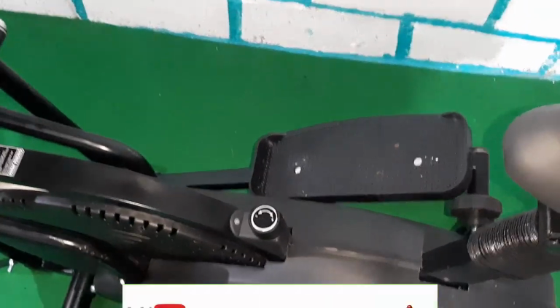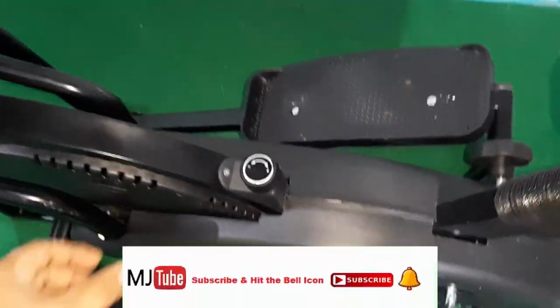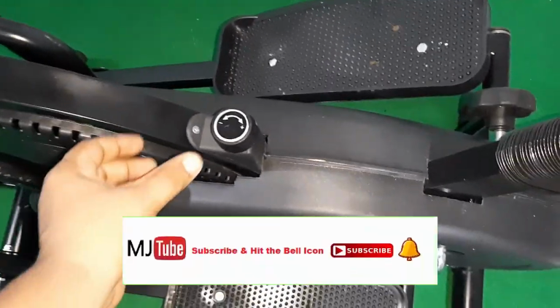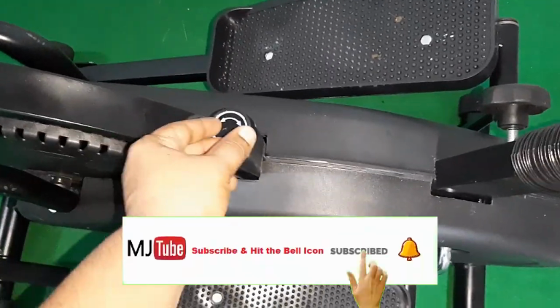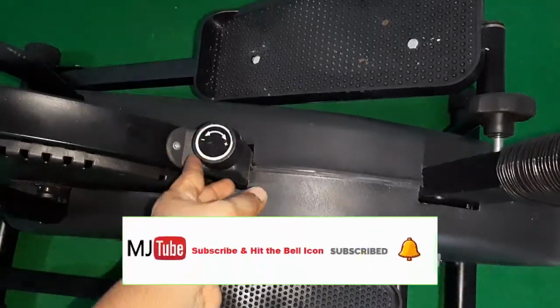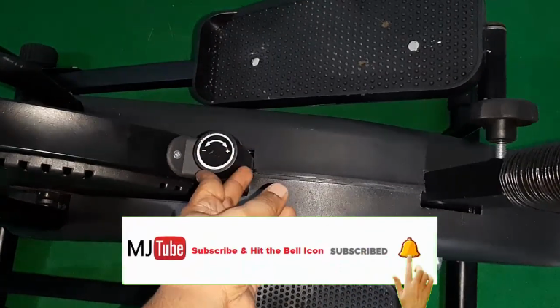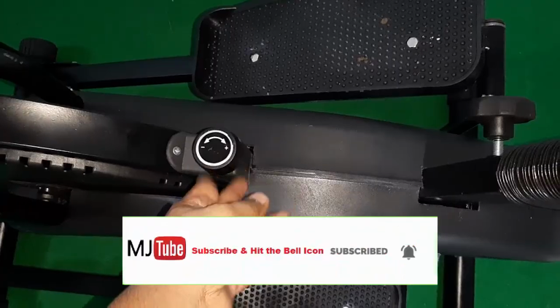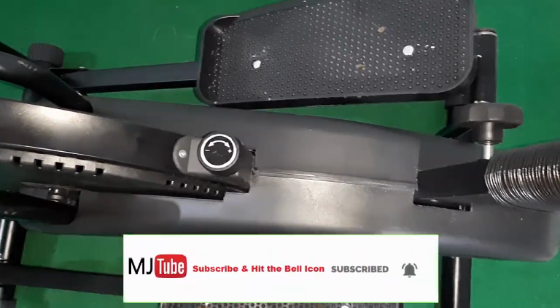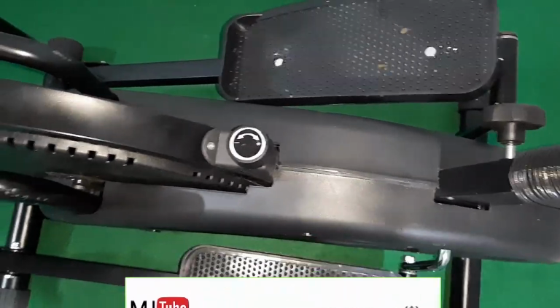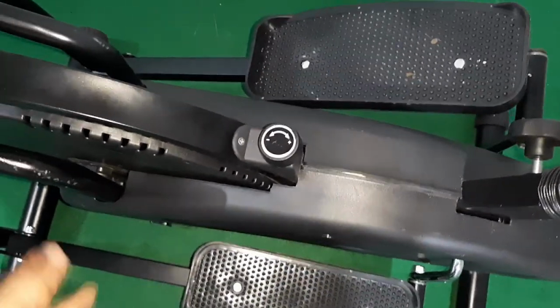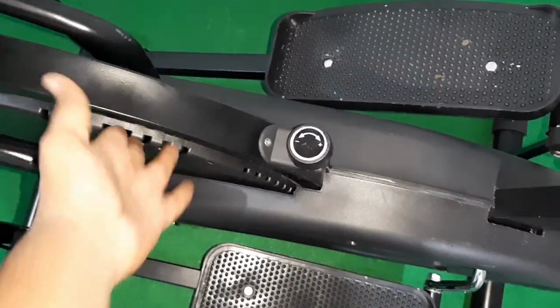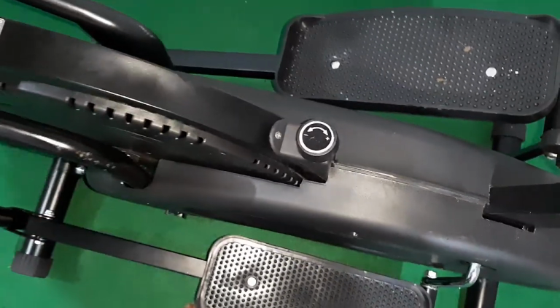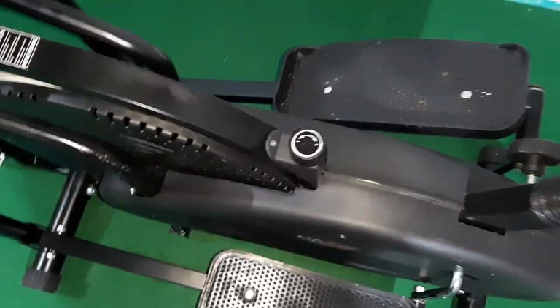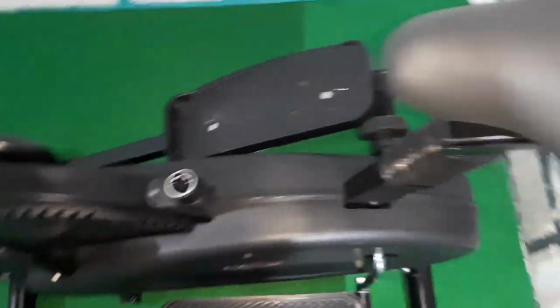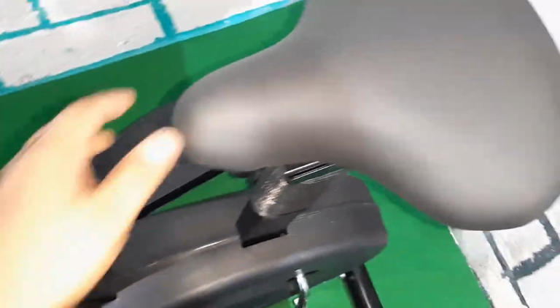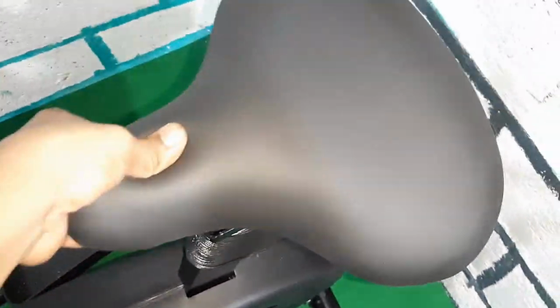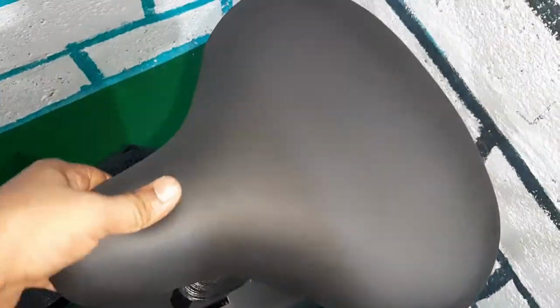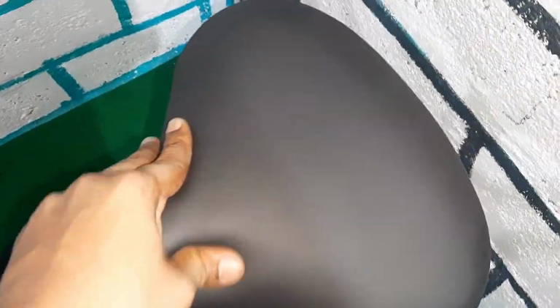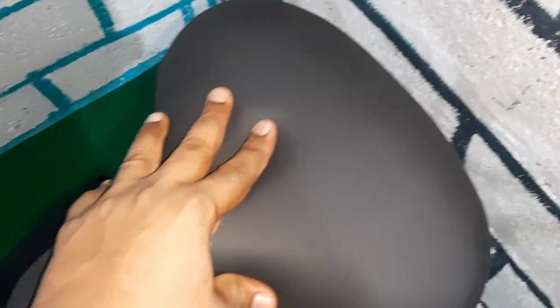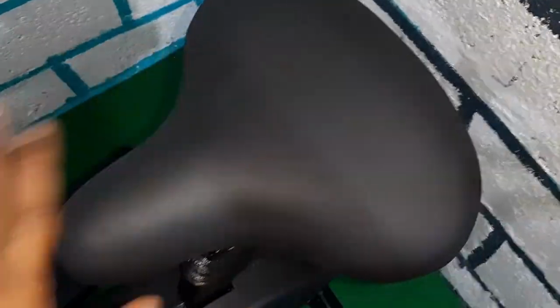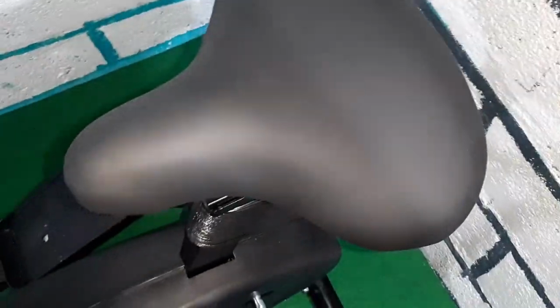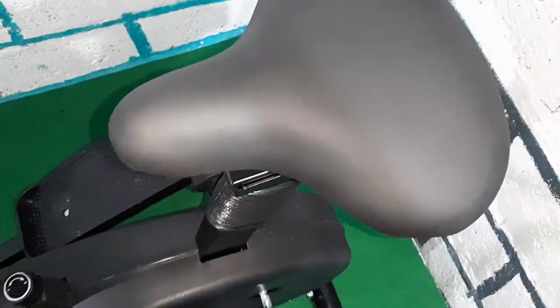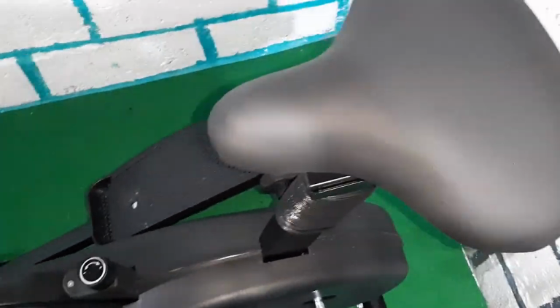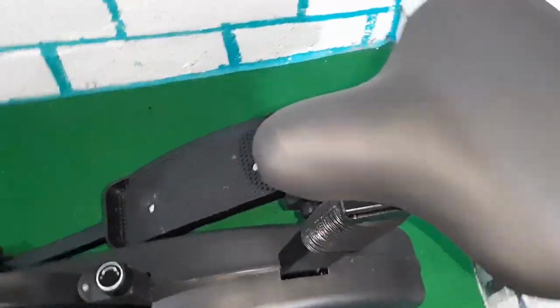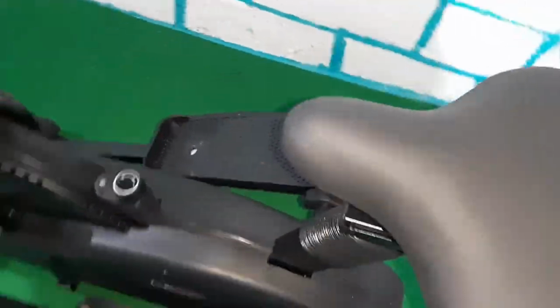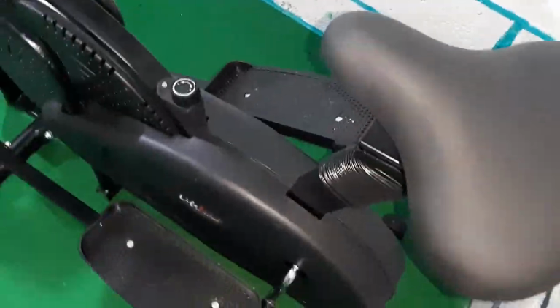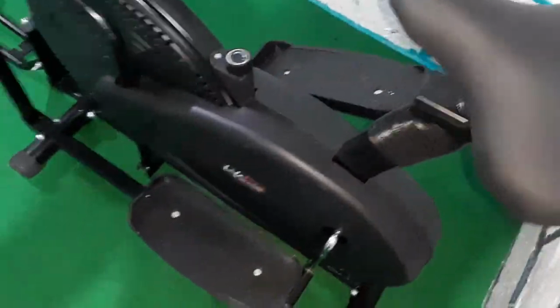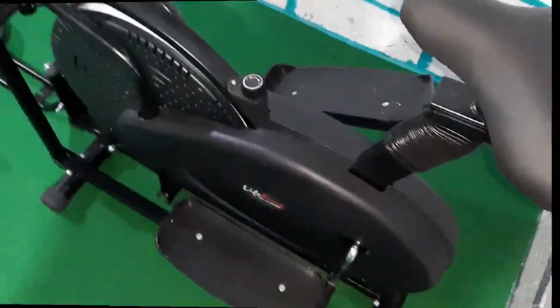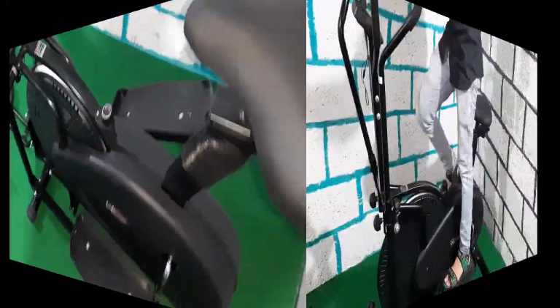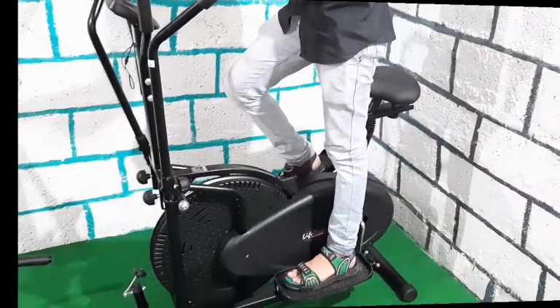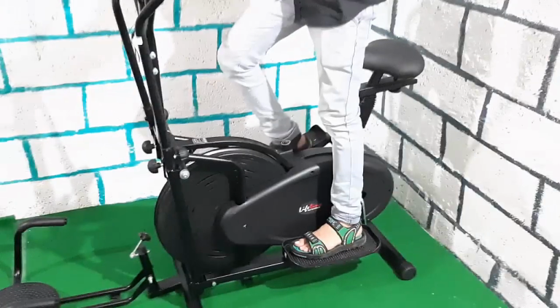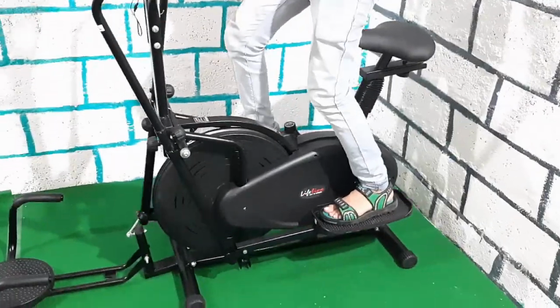Here is the resistance level. You can see it's a soft seat. Now let's quickly work out on this machine.